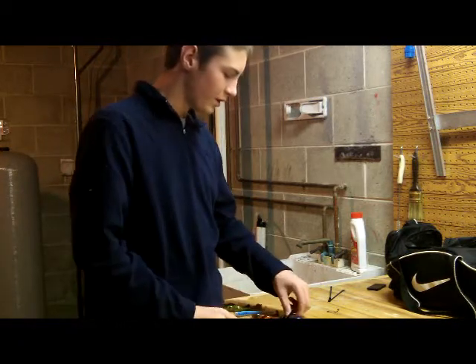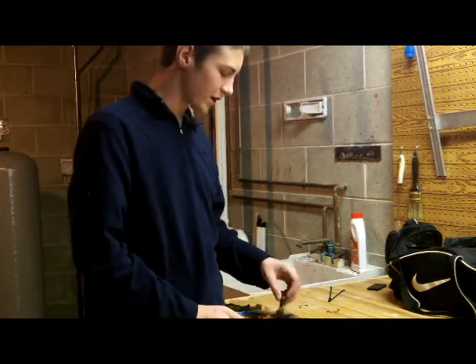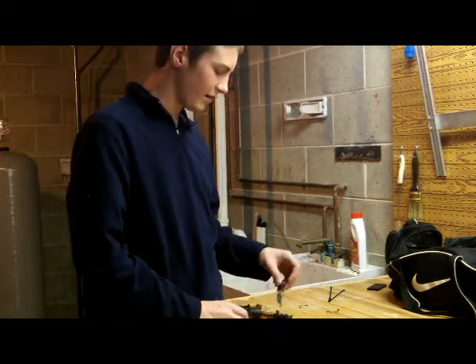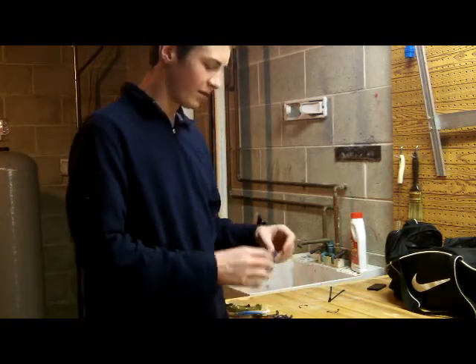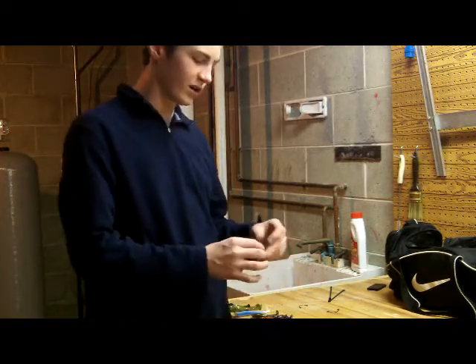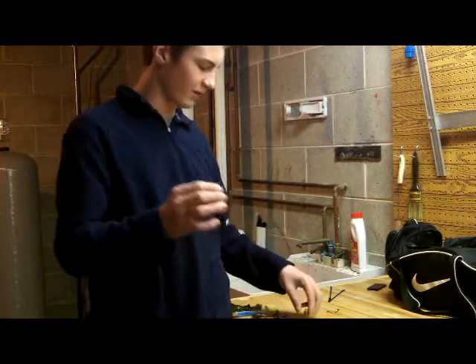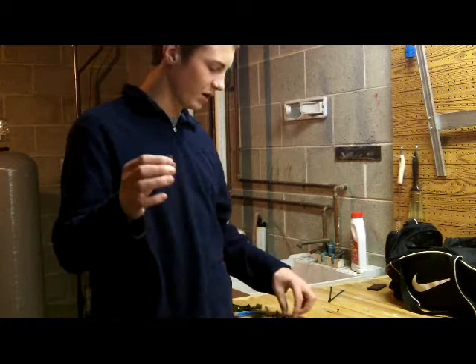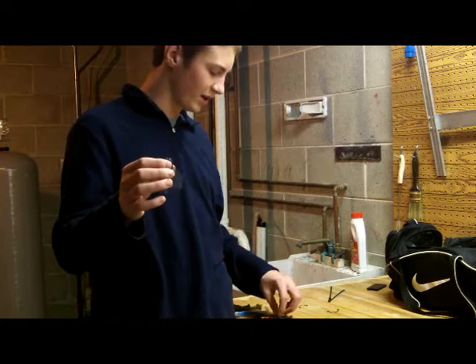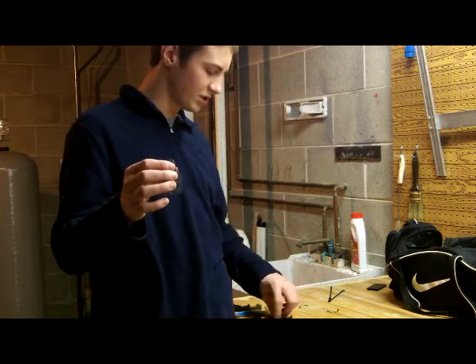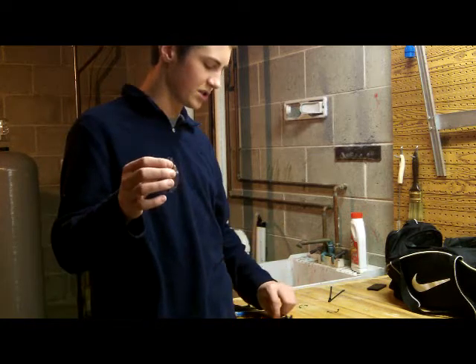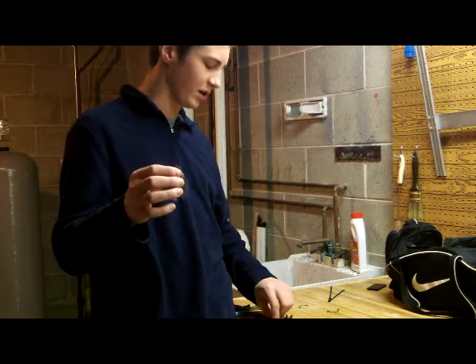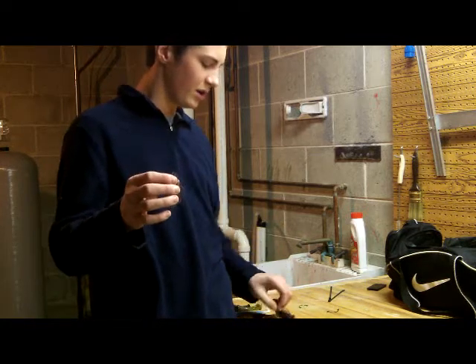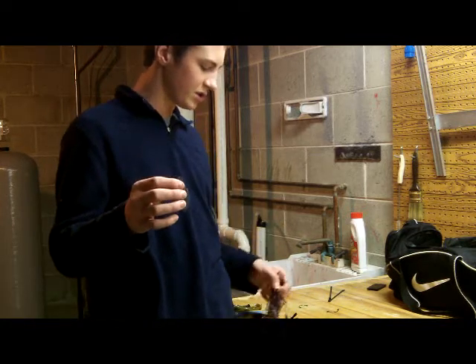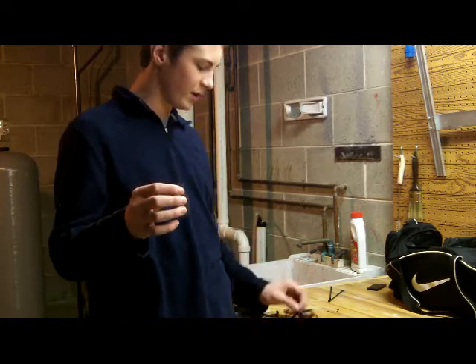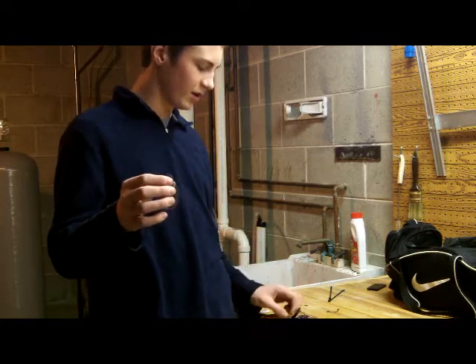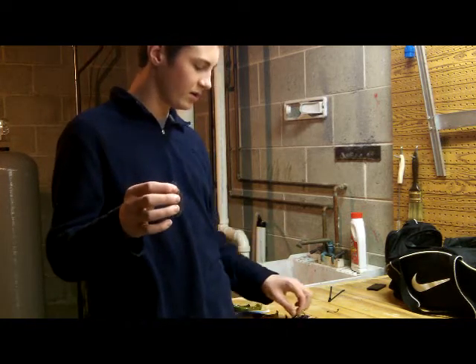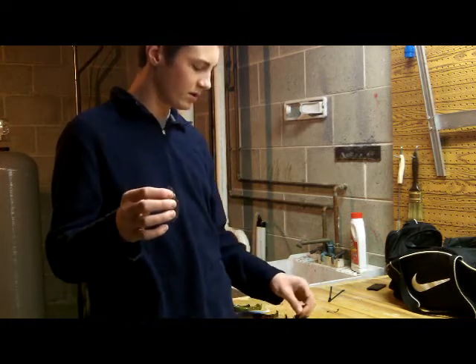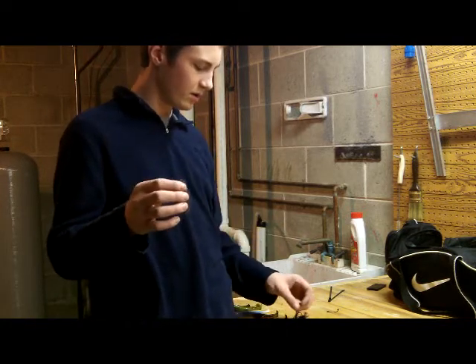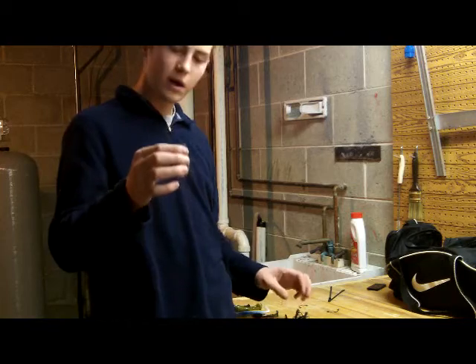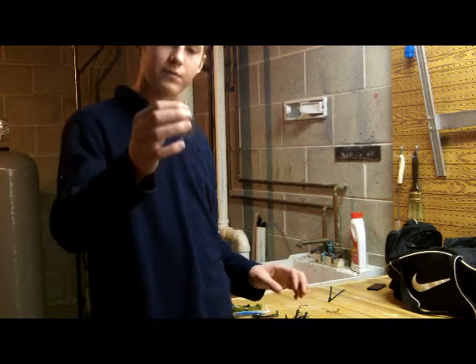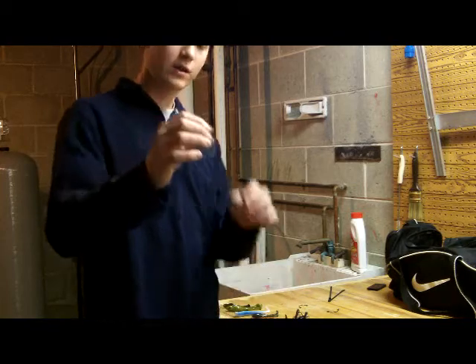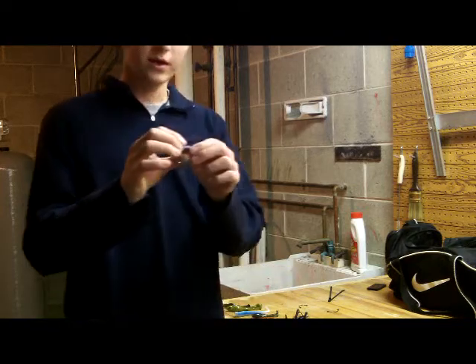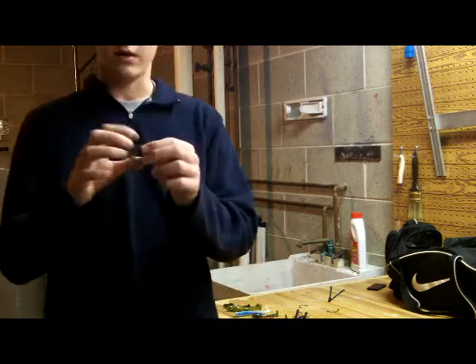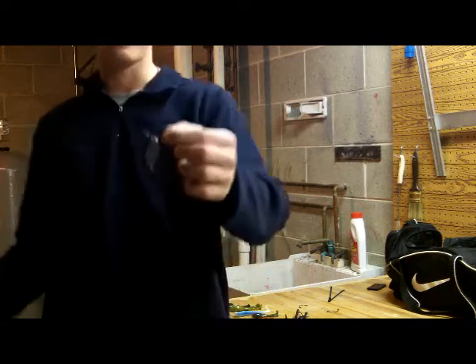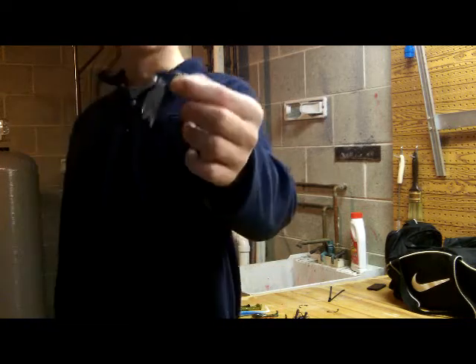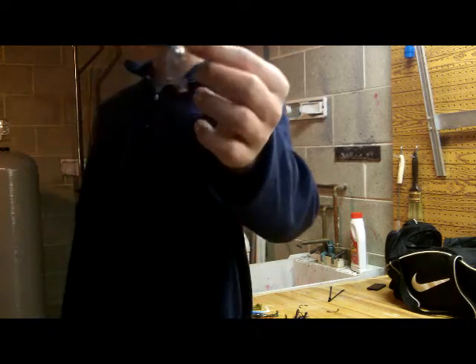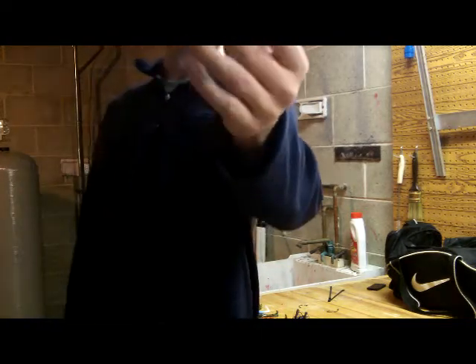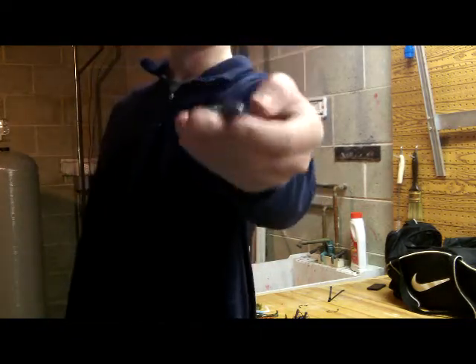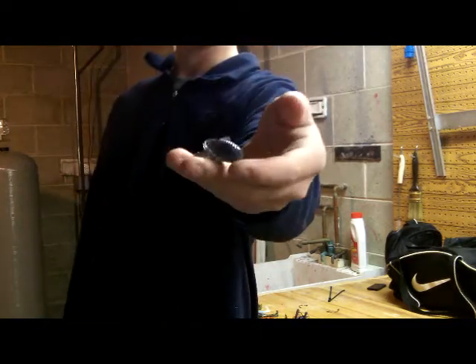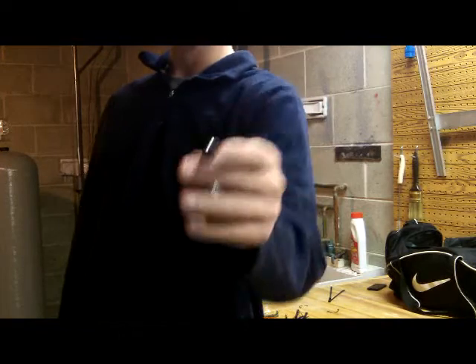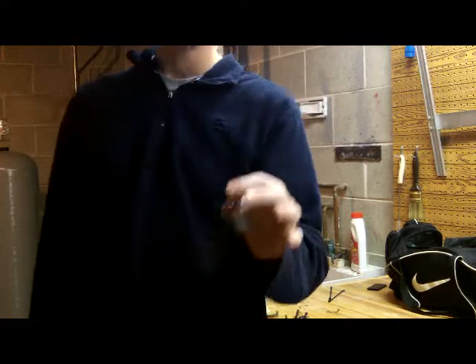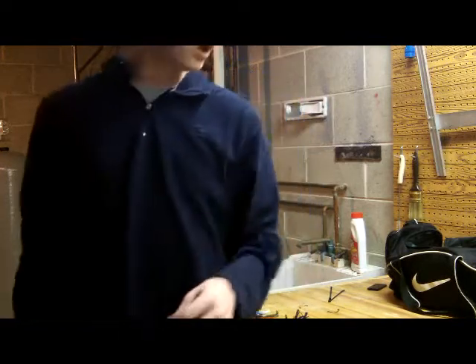Then we just have the Vinter Craw finesse — this is just the Vinter Baits trailer. Great little bait. Throwing that purple smoke, throwing it on purple and white jigs. Good color.